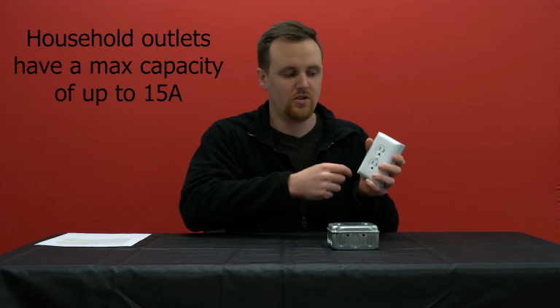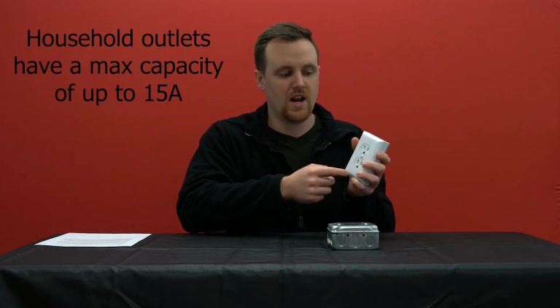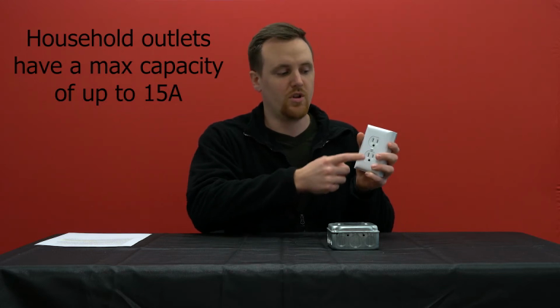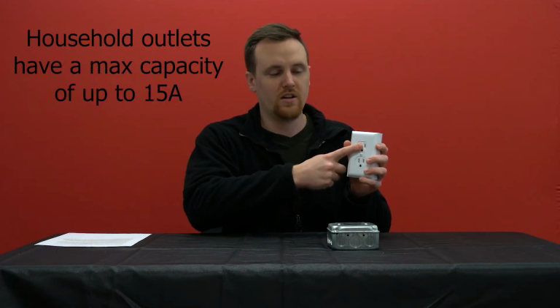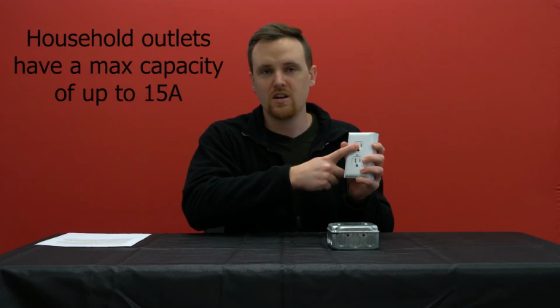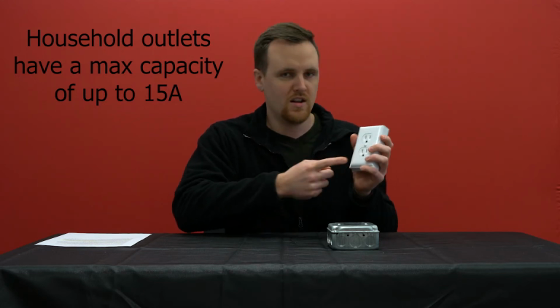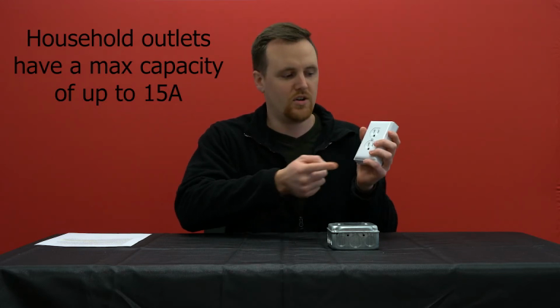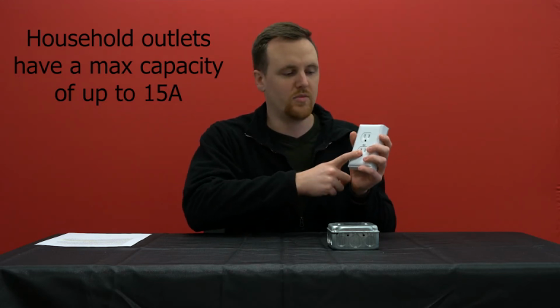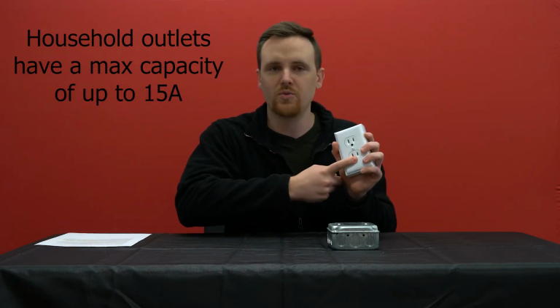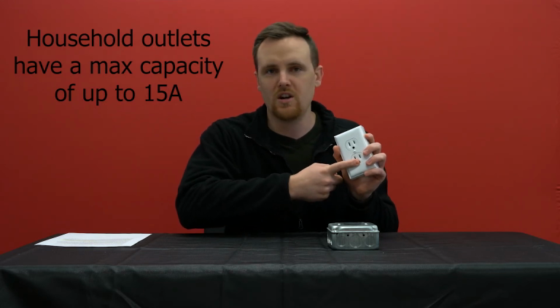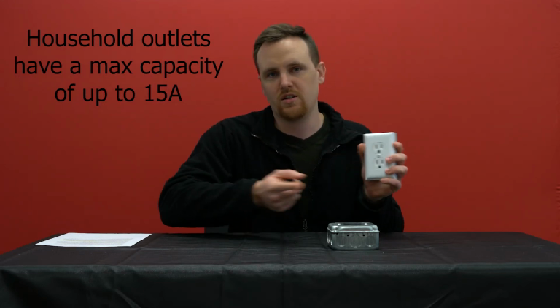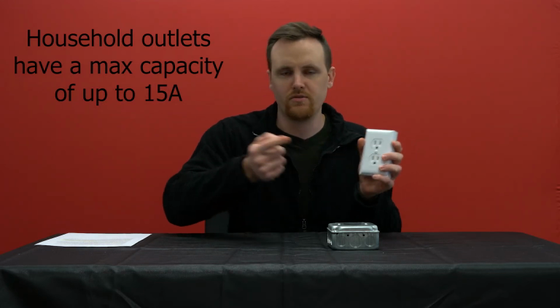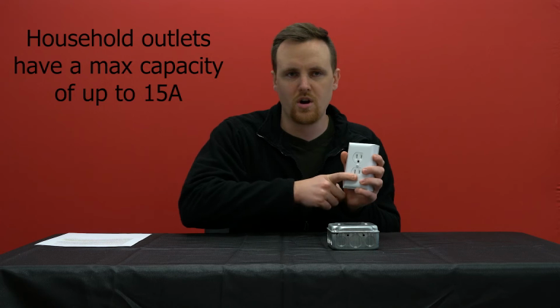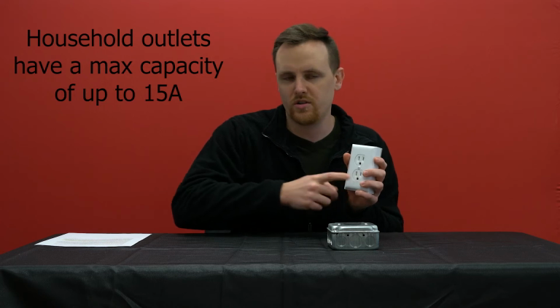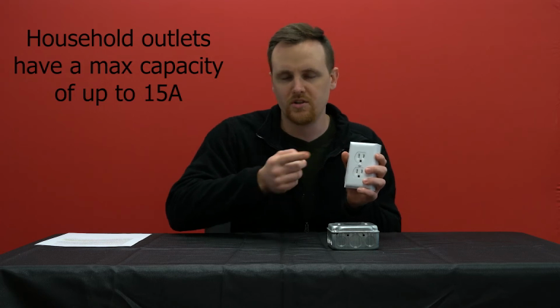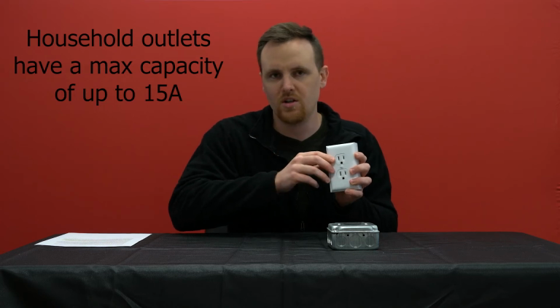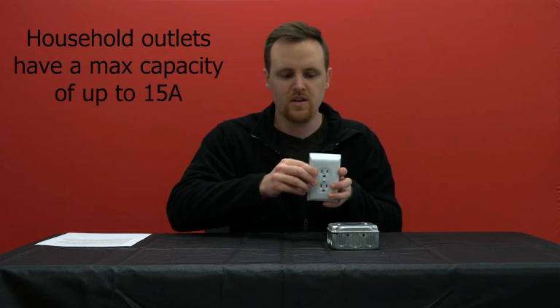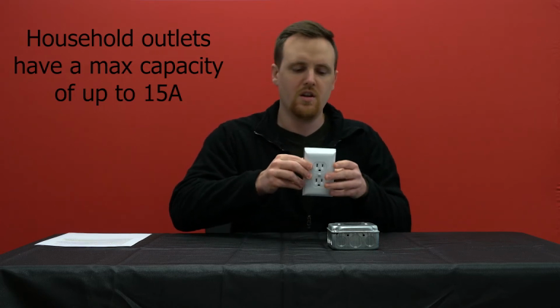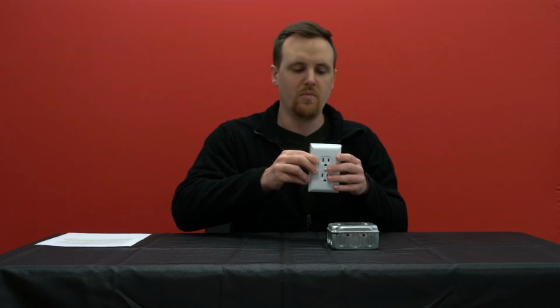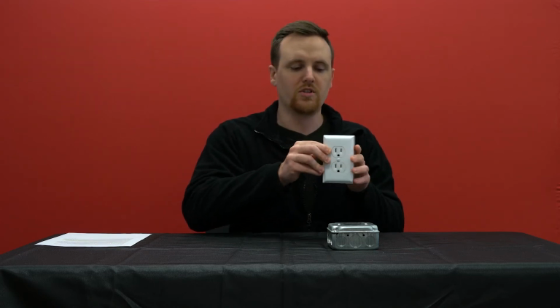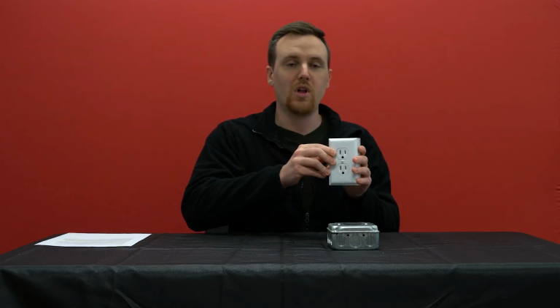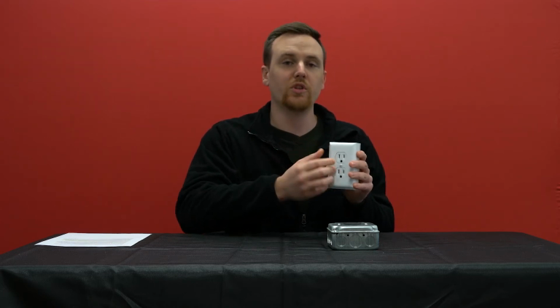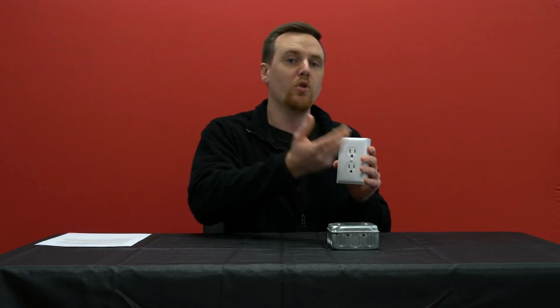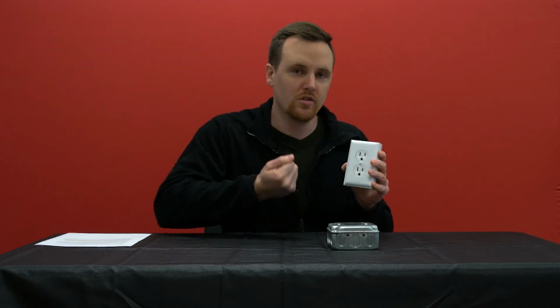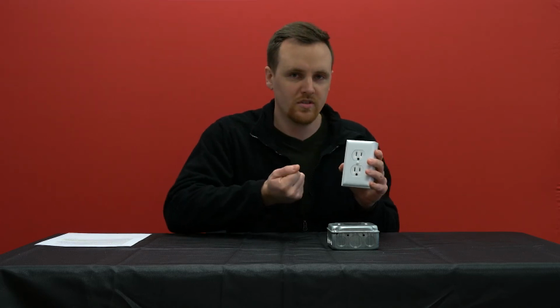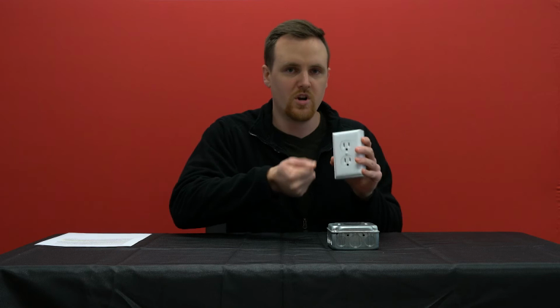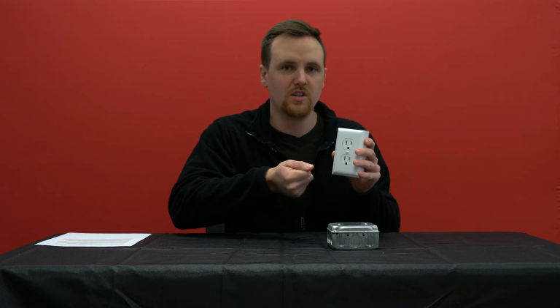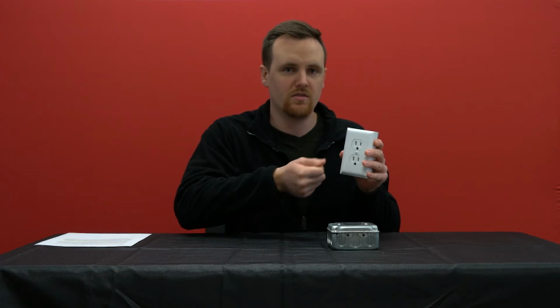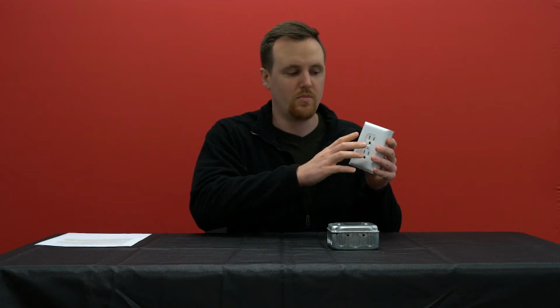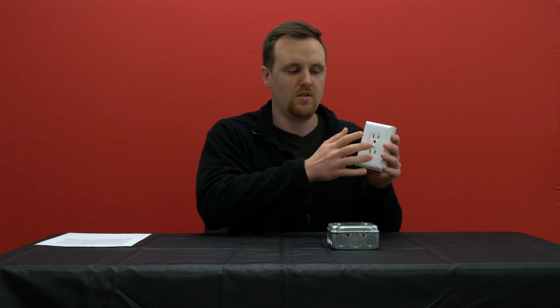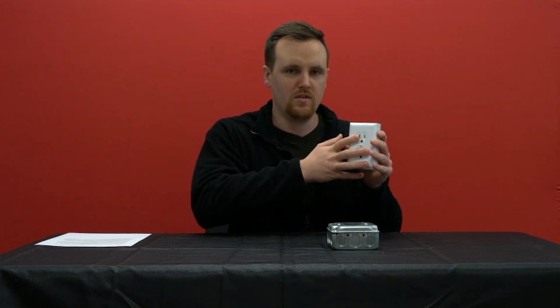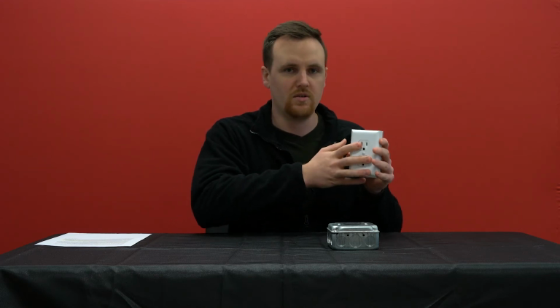The printer will only pull the 8.8 amps it needs. So you can actually plug that in here and then have something else running, like your phone charger or something else small. Your appliance will only pull what it needs from this outlet.